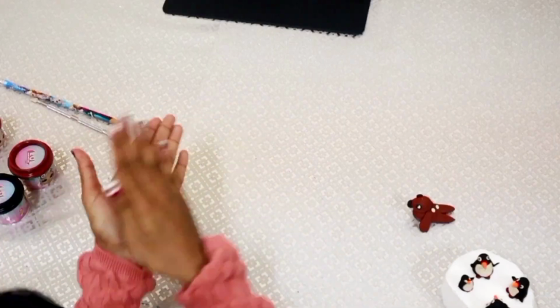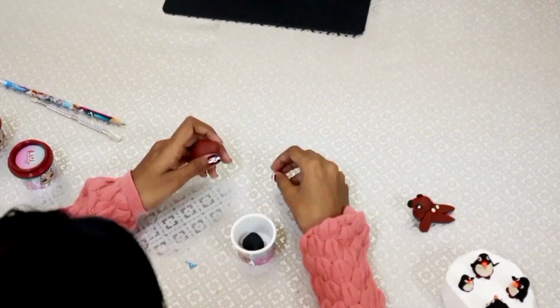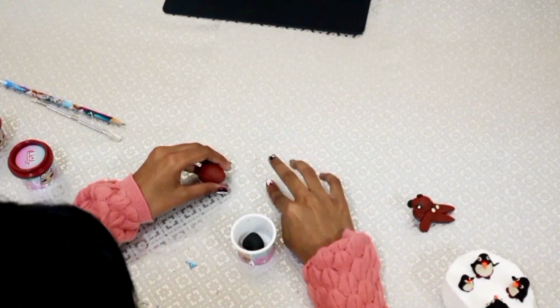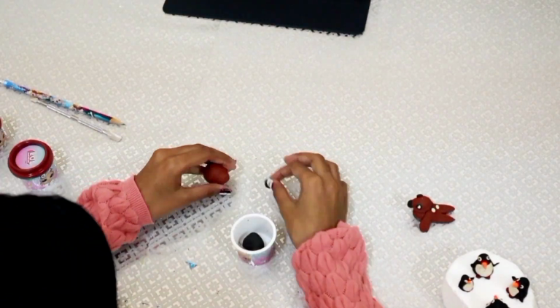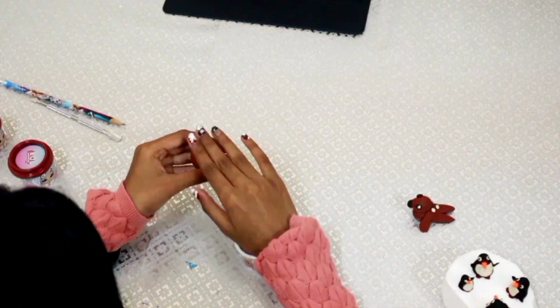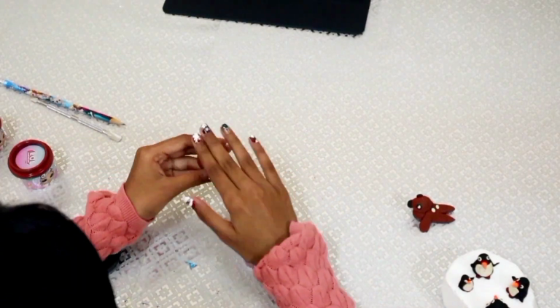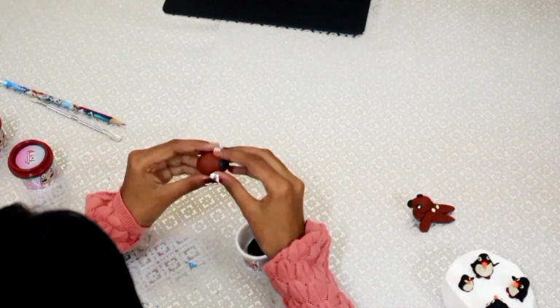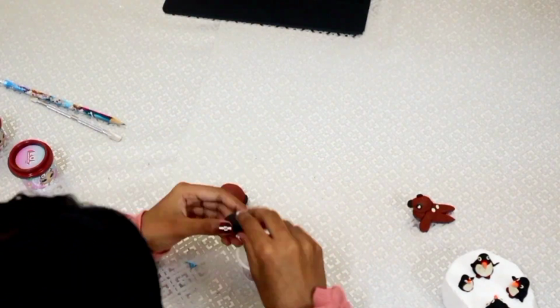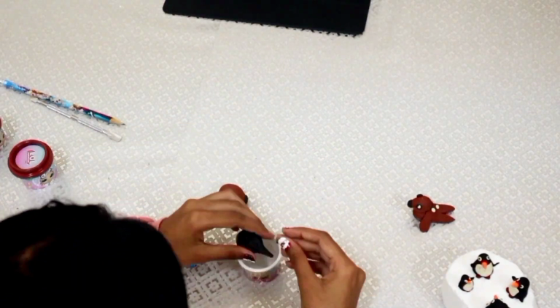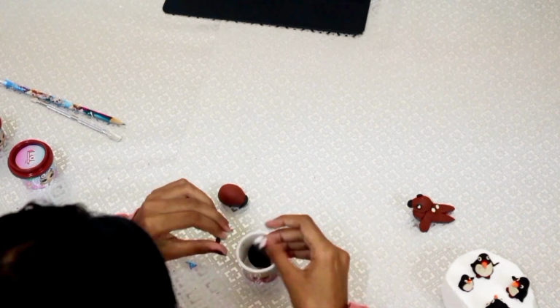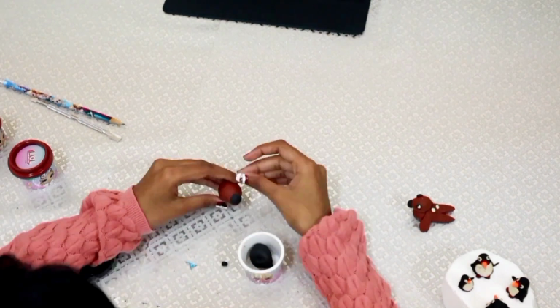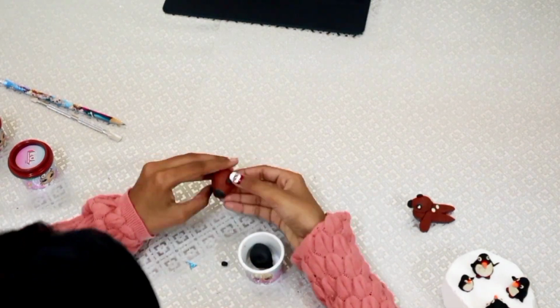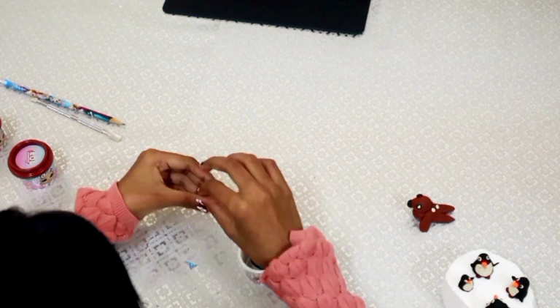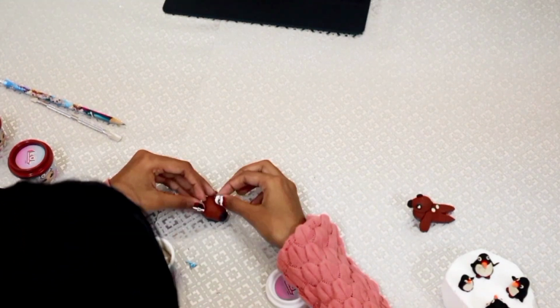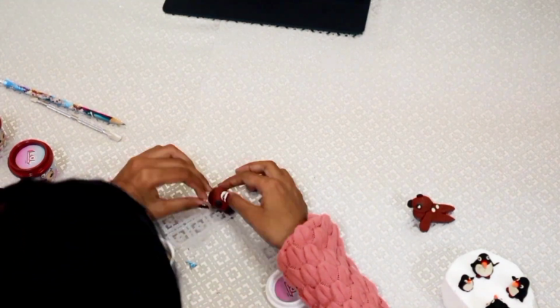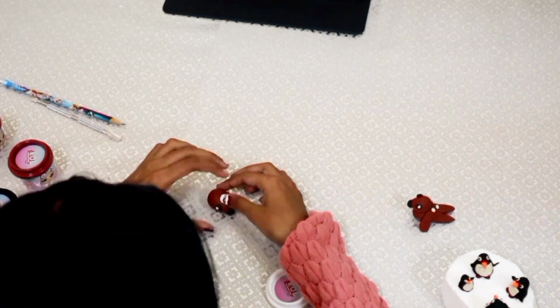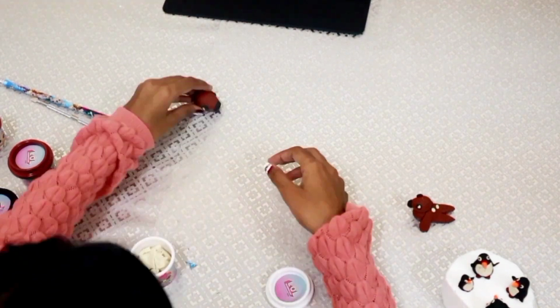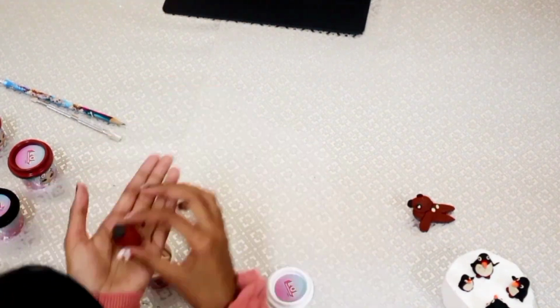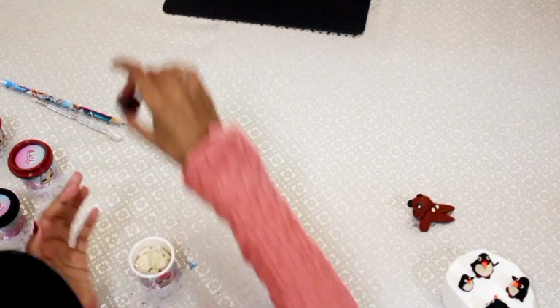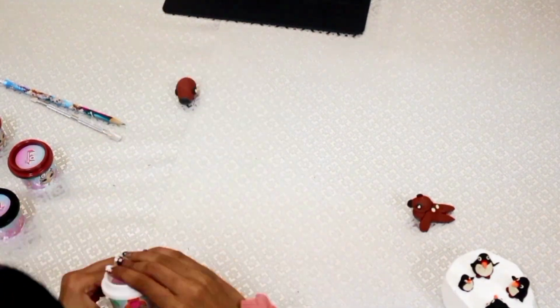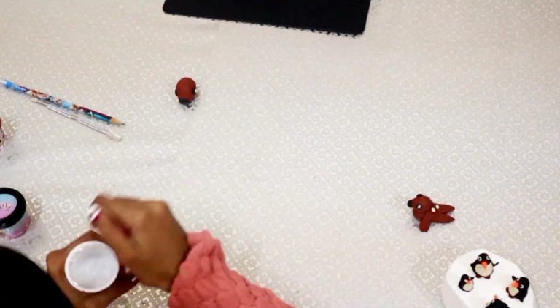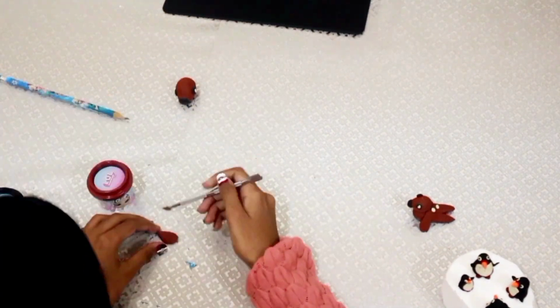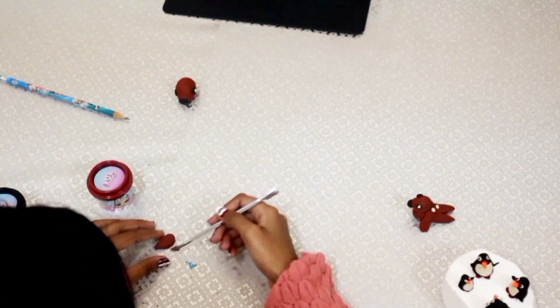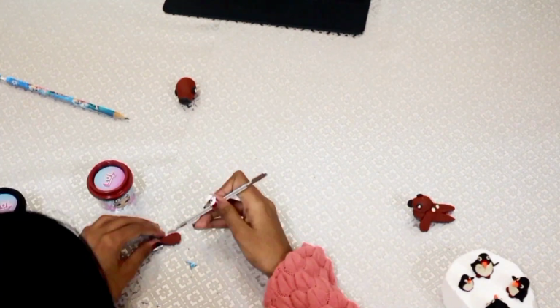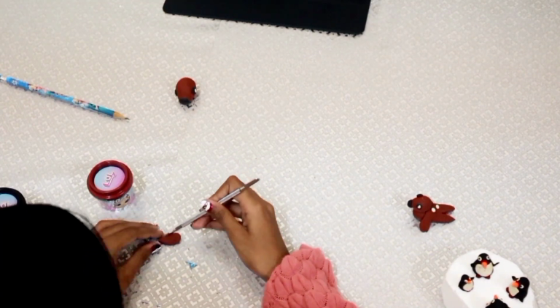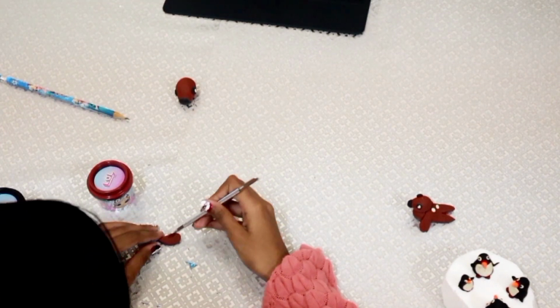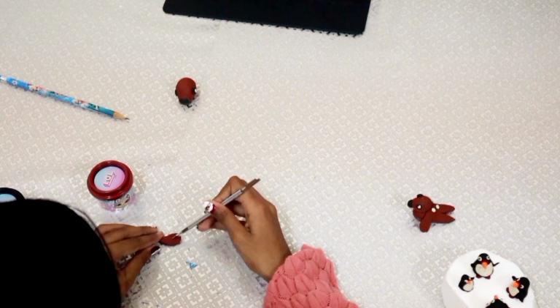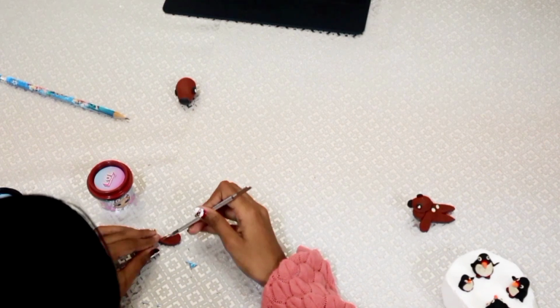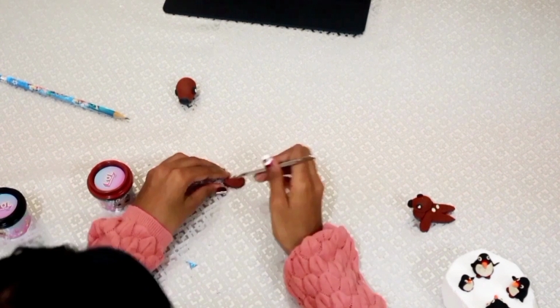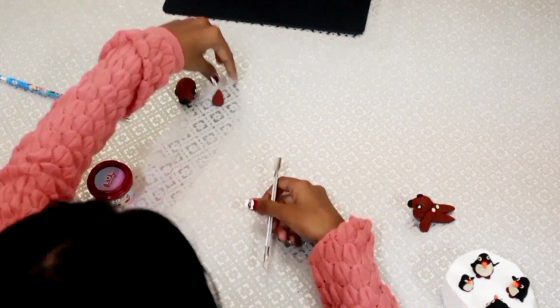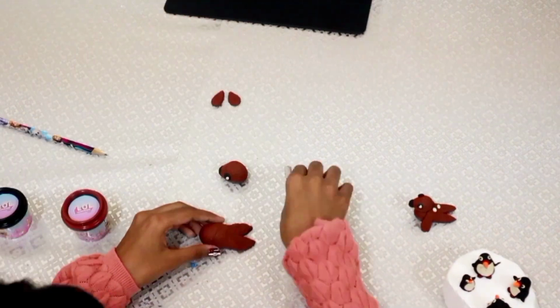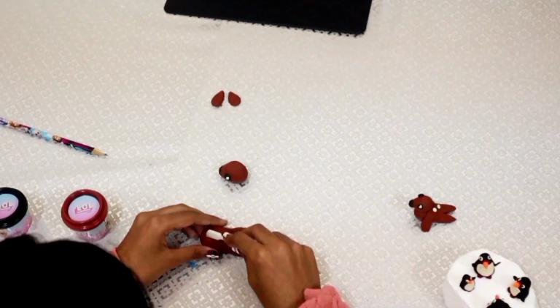I started making seals again by watching a YouTube video. Here comes another fun fact — there are no trees or shrubs in Antarctica.